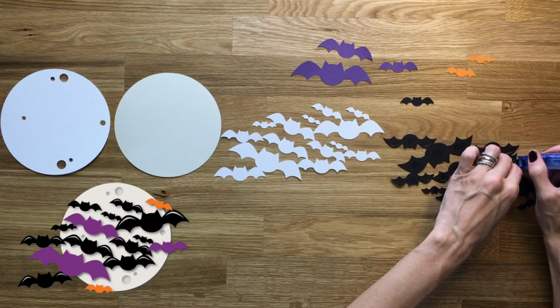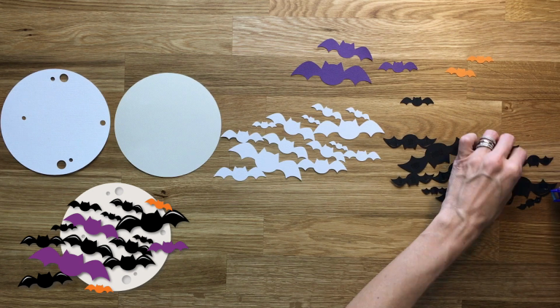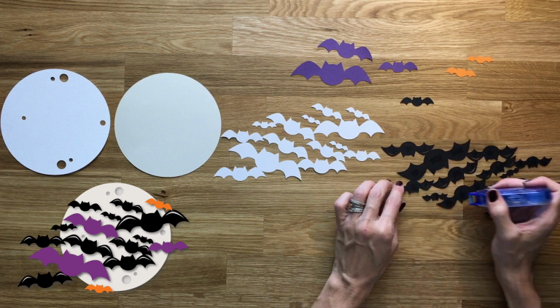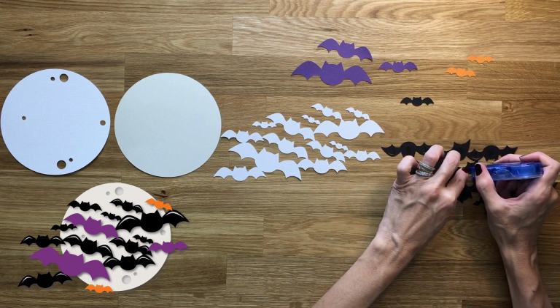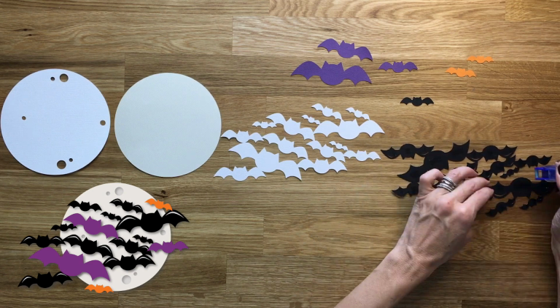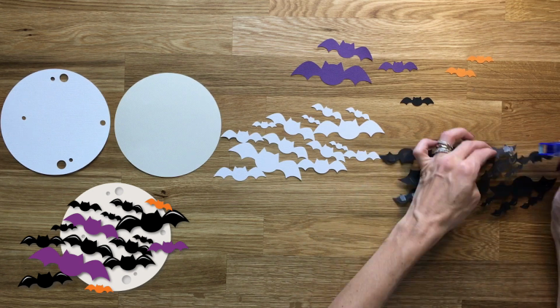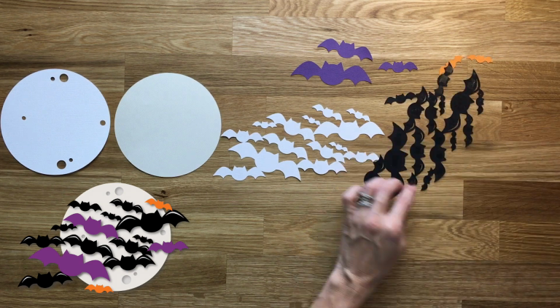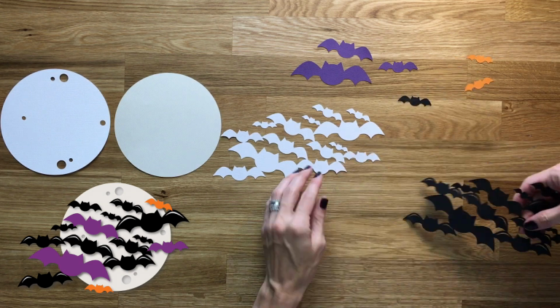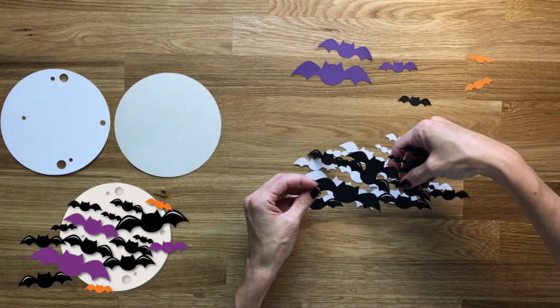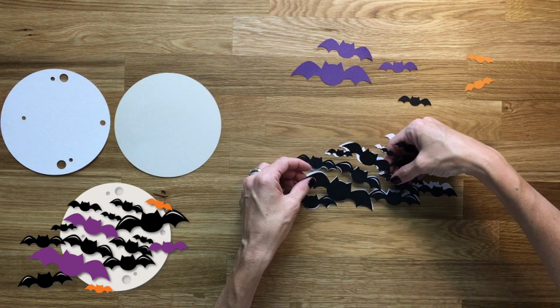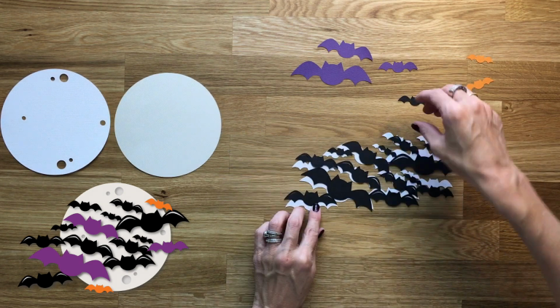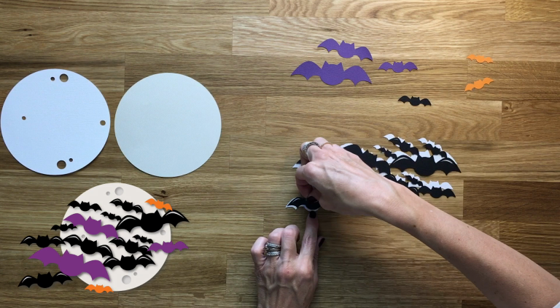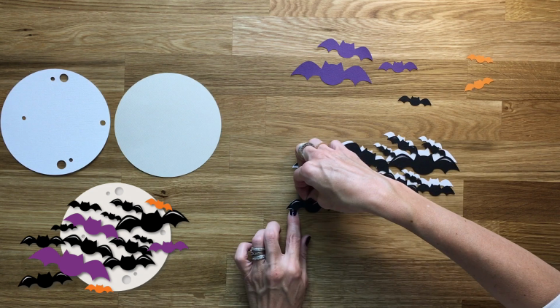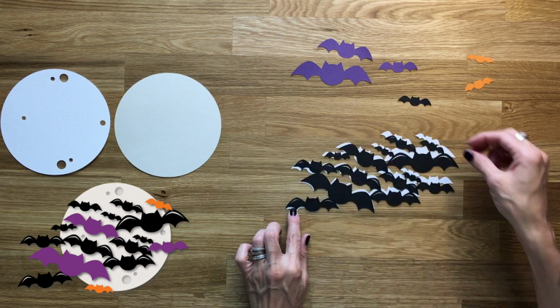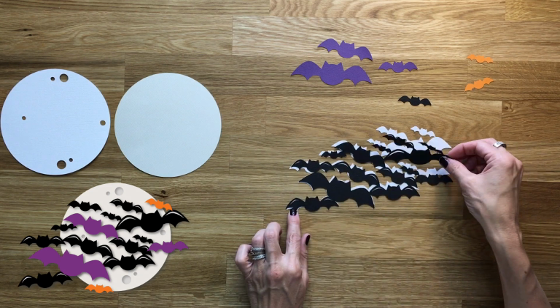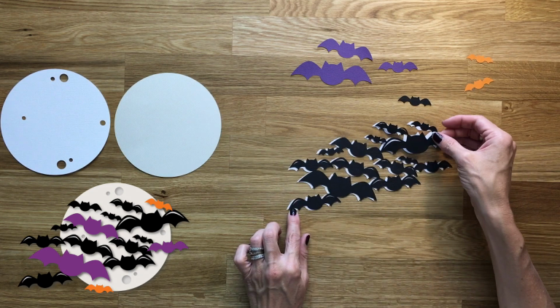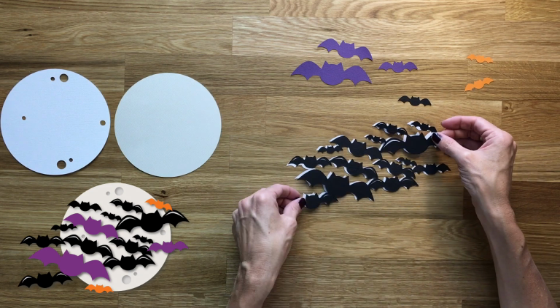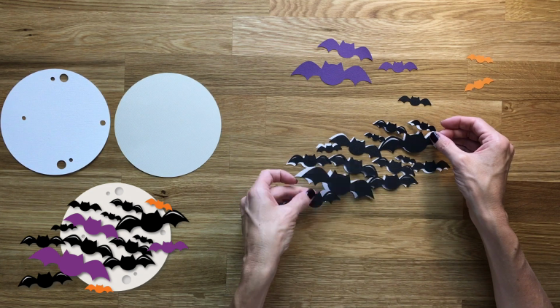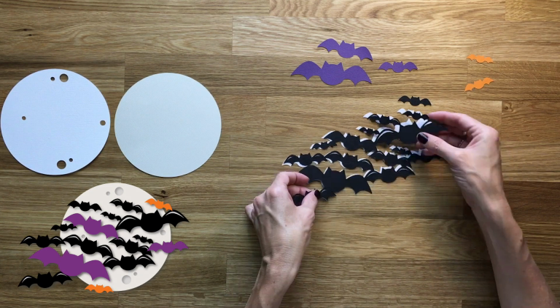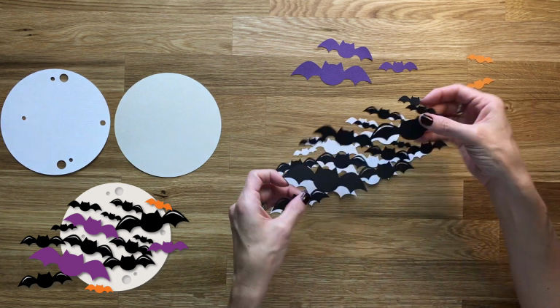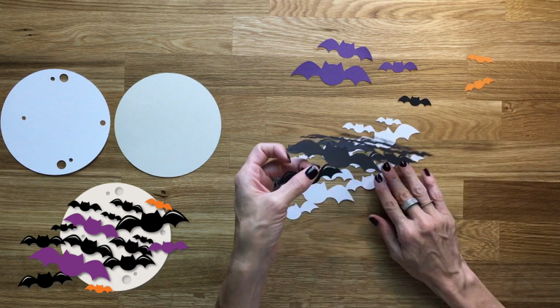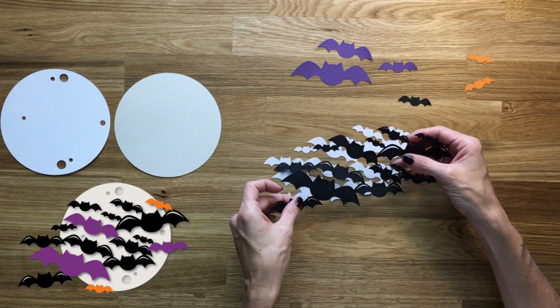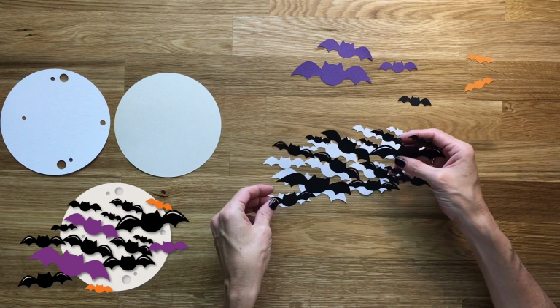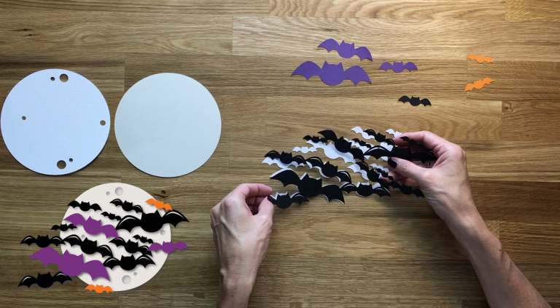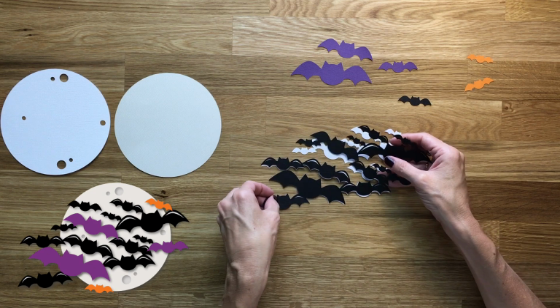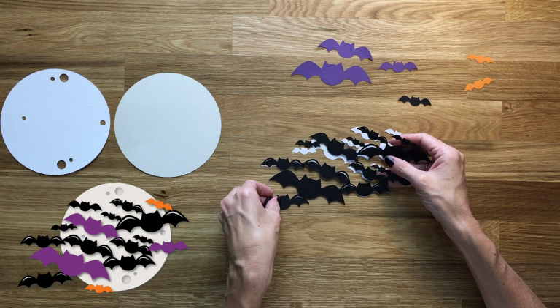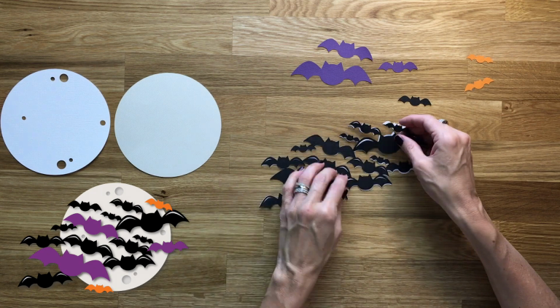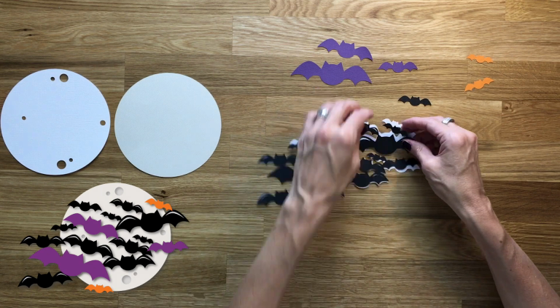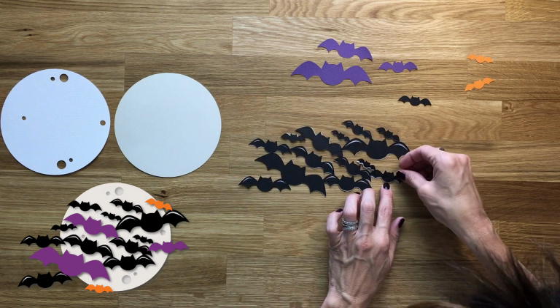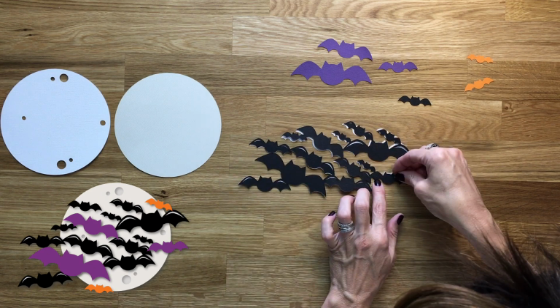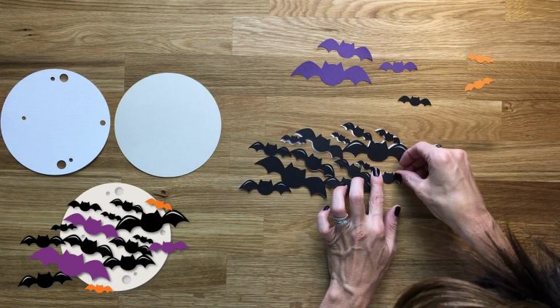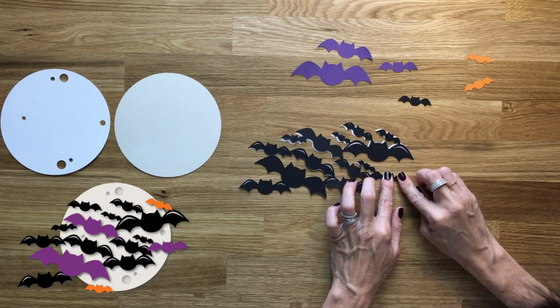Also you'll see that I had a really hard time putting these black bats on top of the white layer. I don't know what my problem was, I just could not get it to lay right — so it's not hard, I just was having issues. I think it was just so late at night, I was just out of it.